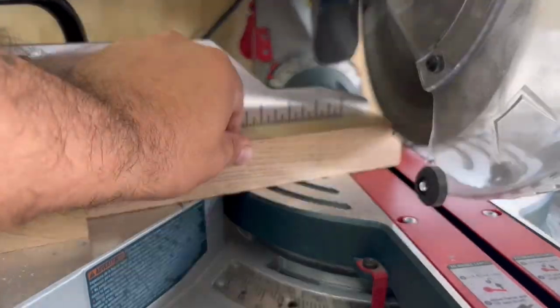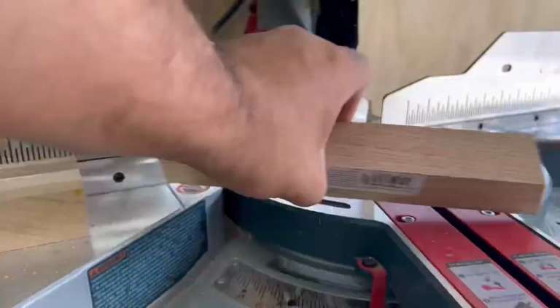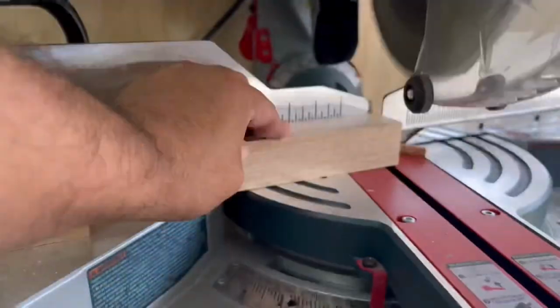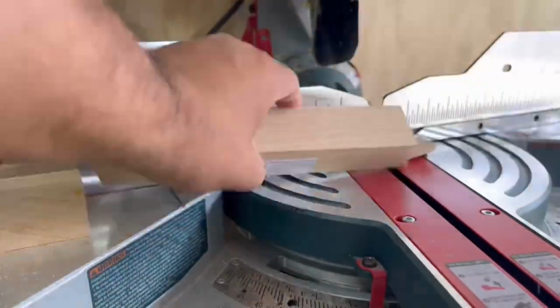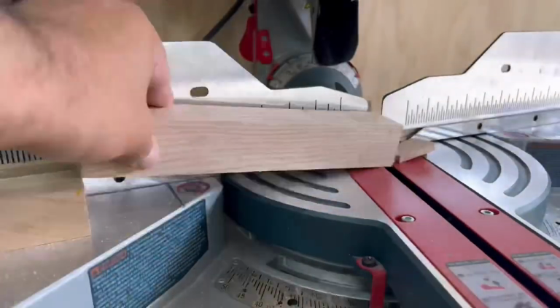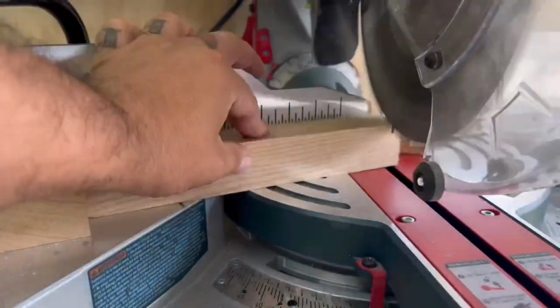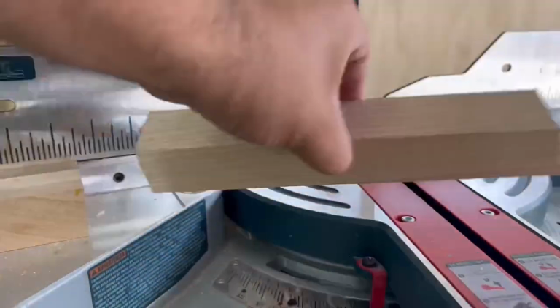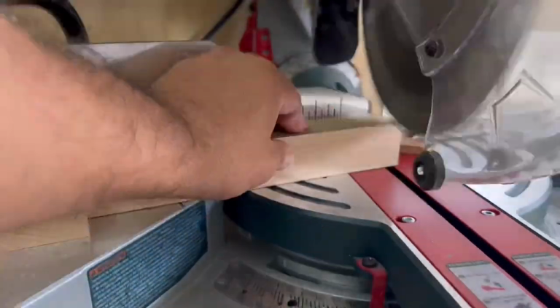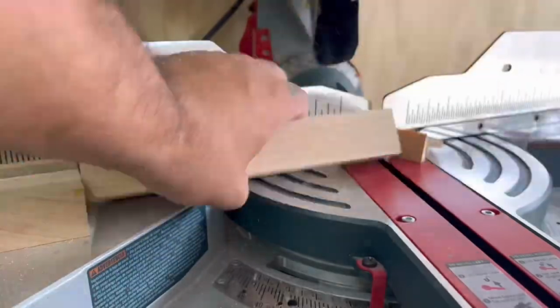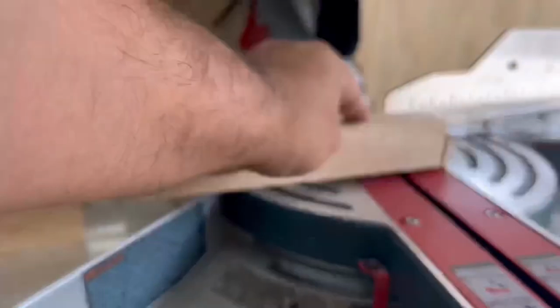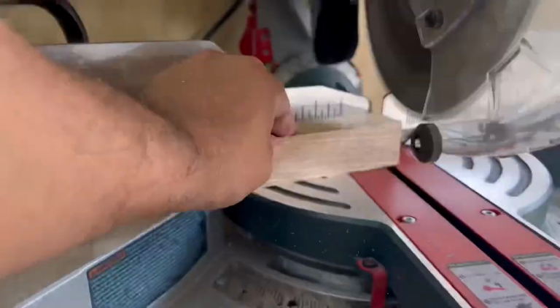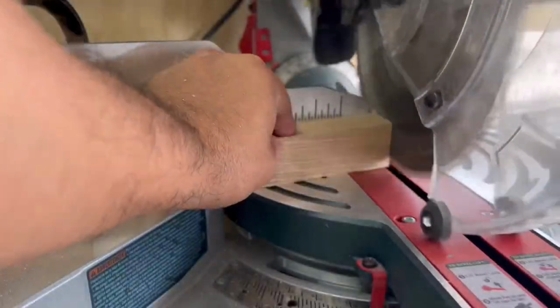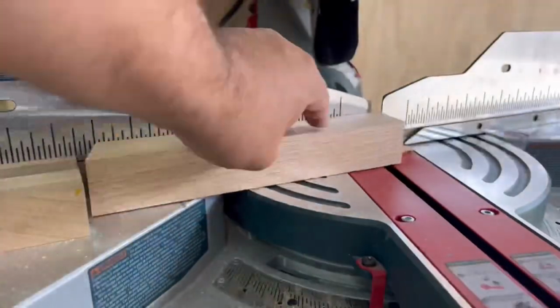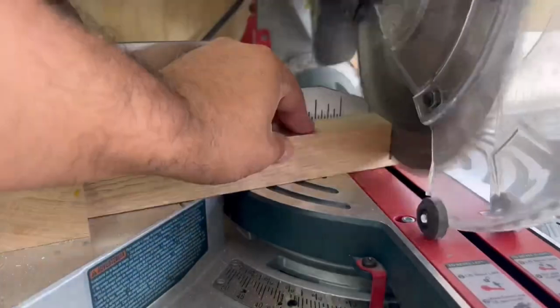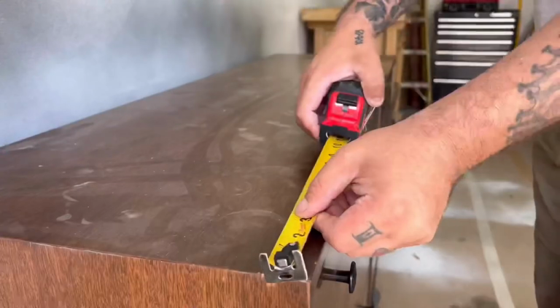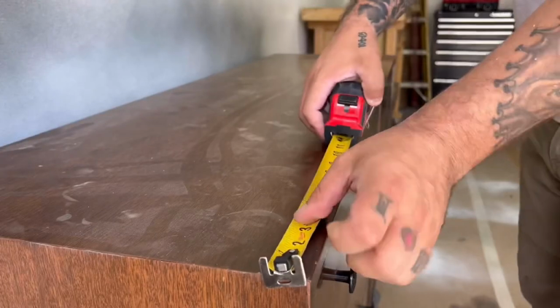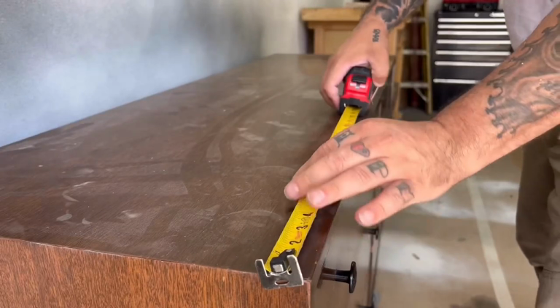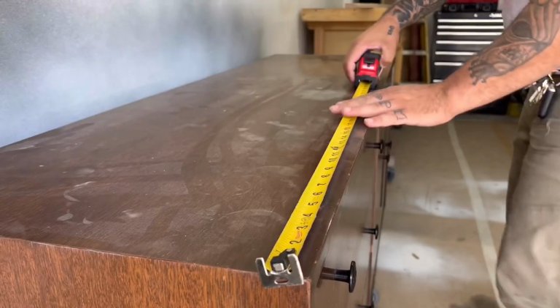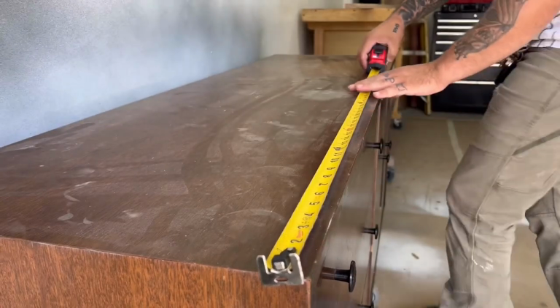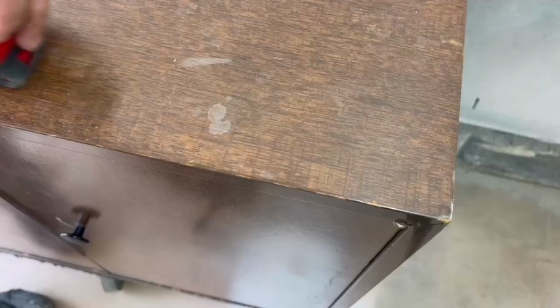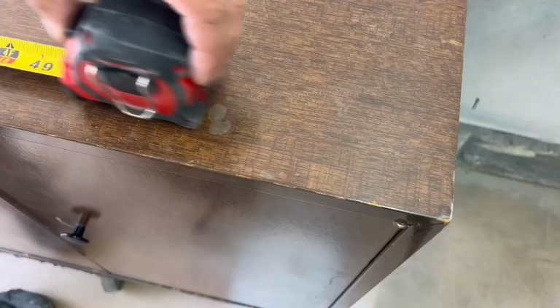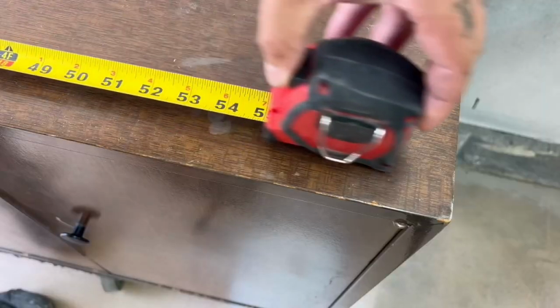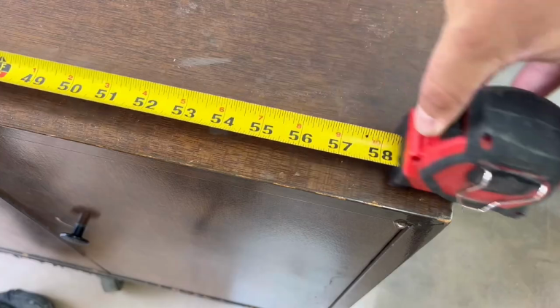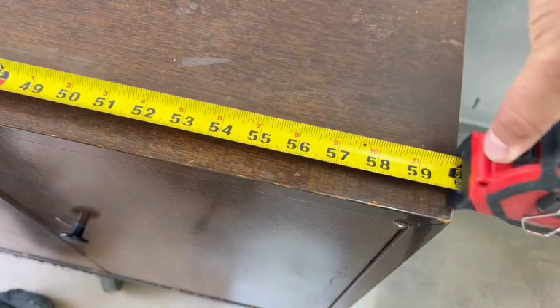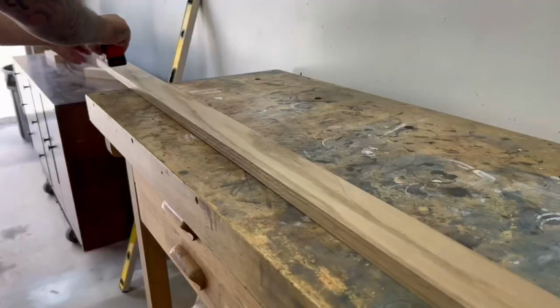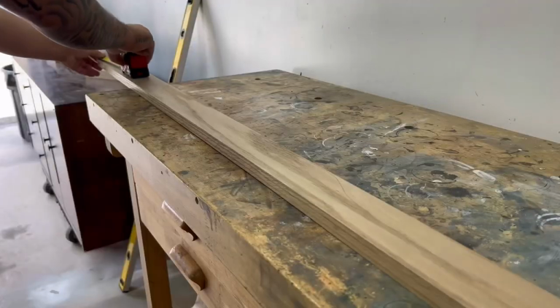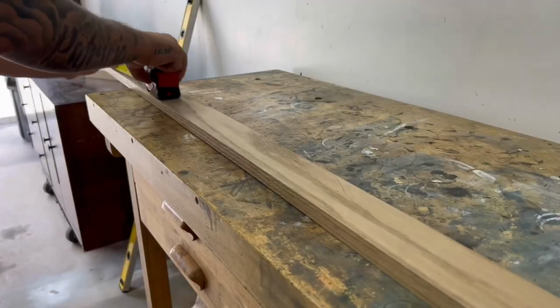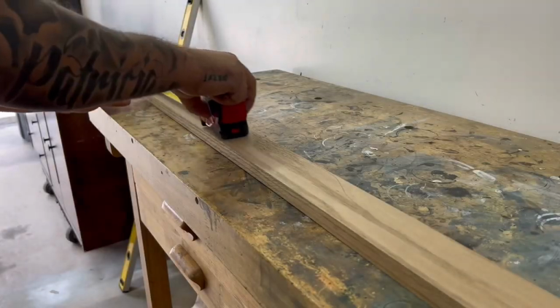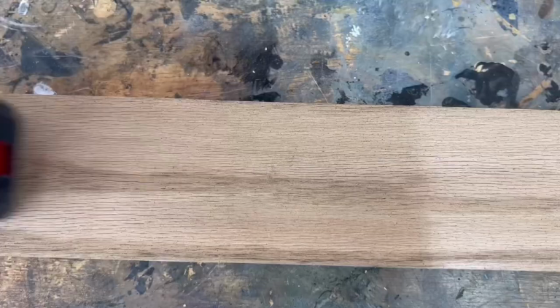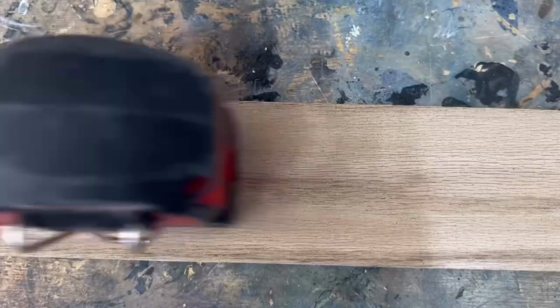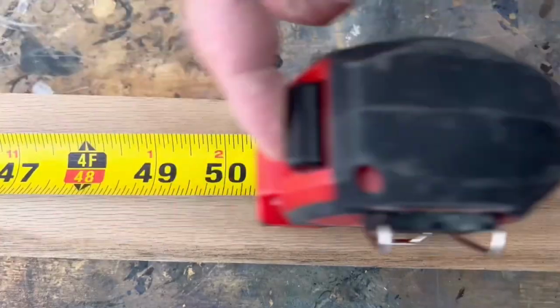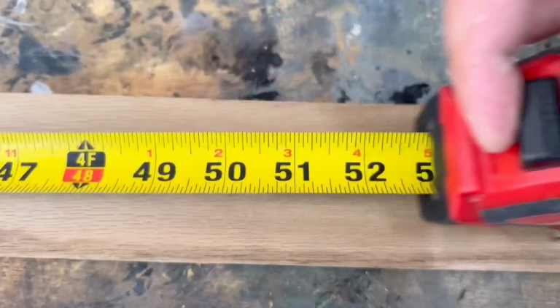A little trick to get all your legs to be exactly the same height: I put a stop block on my chop saw so I can get a consistent, even cut every single time, so that you don't have any wobble issues.